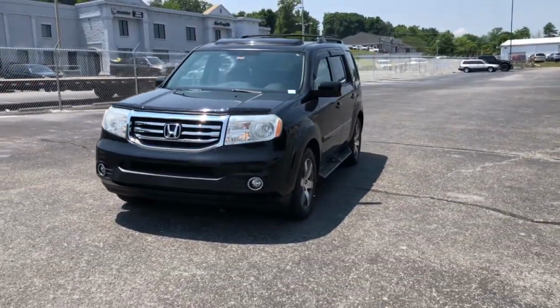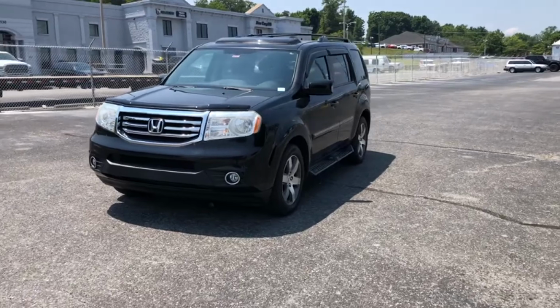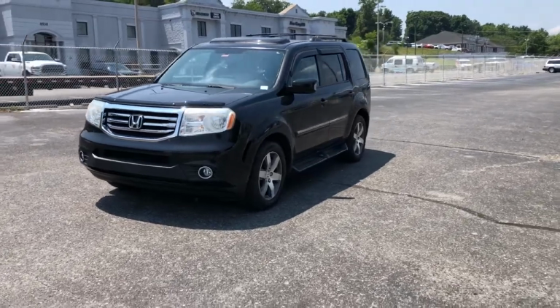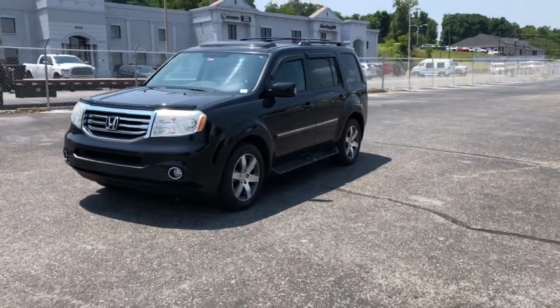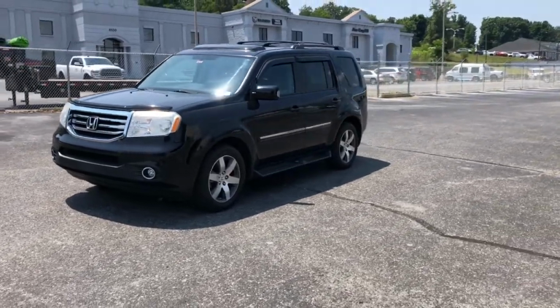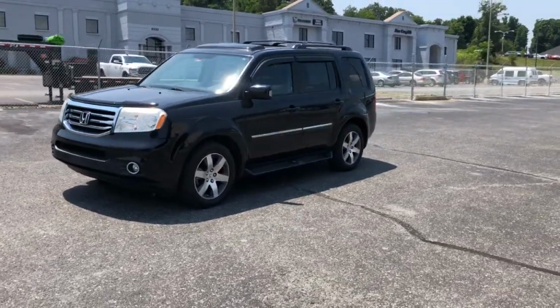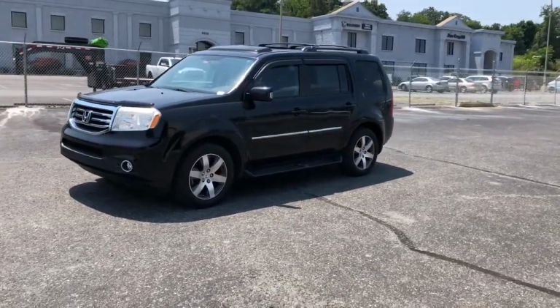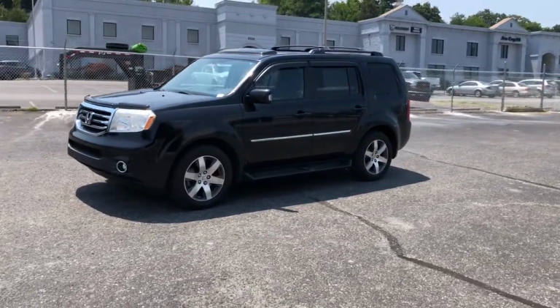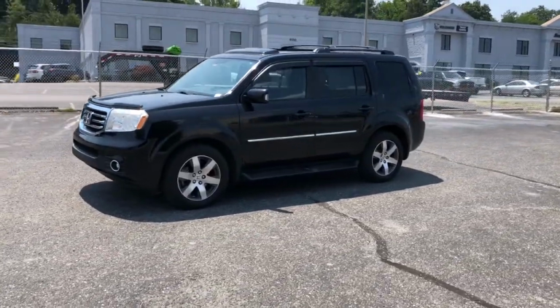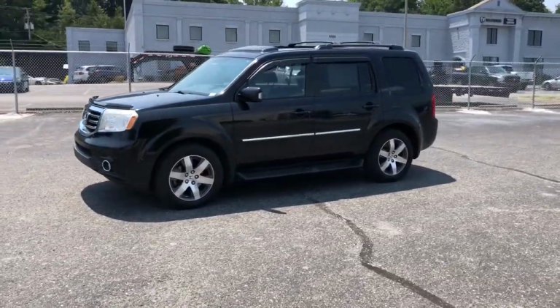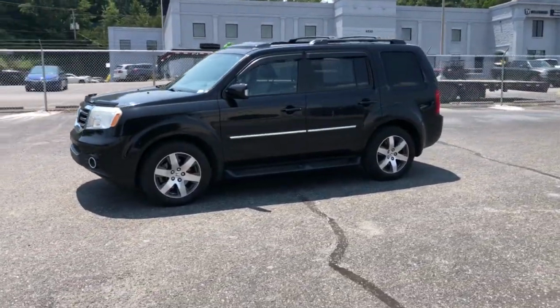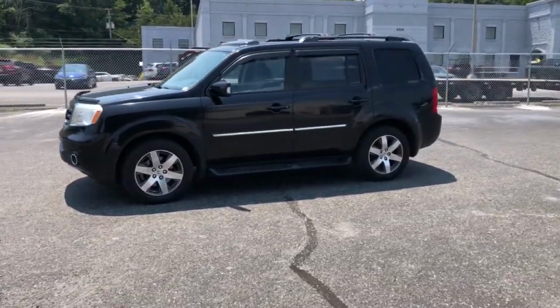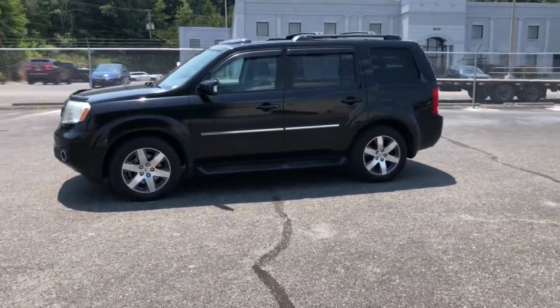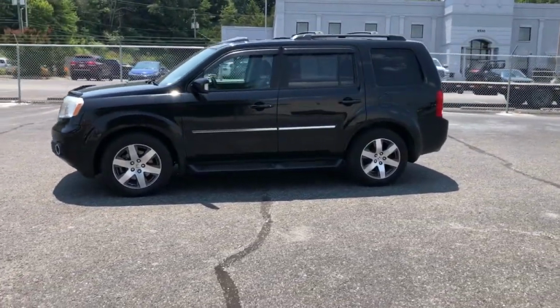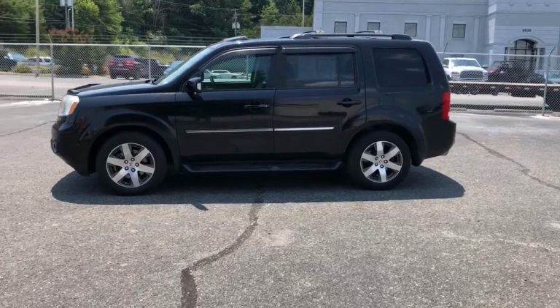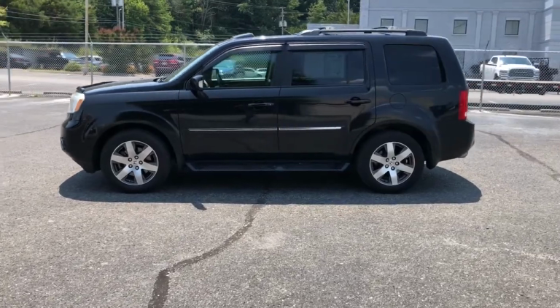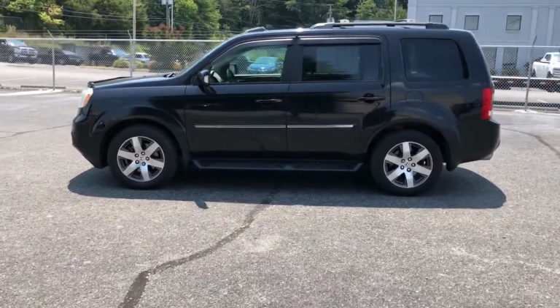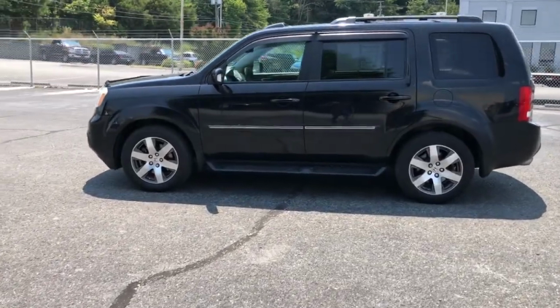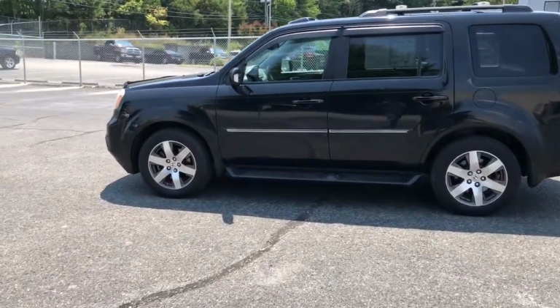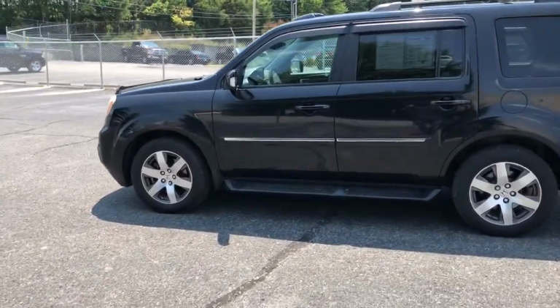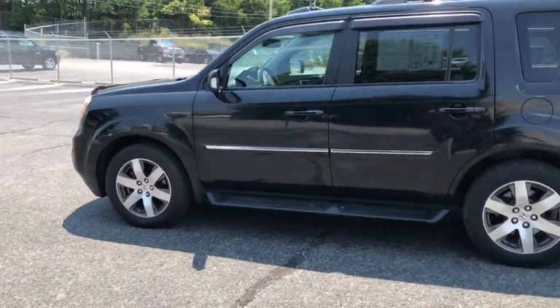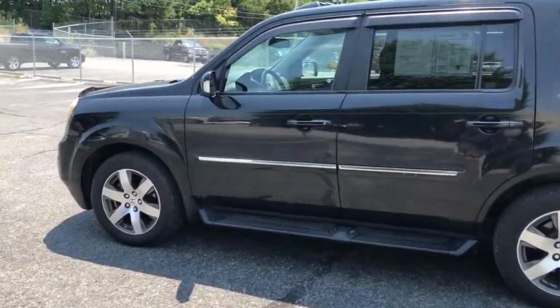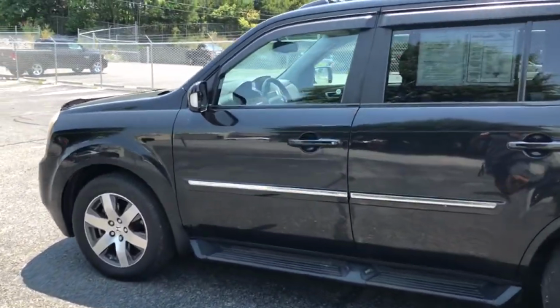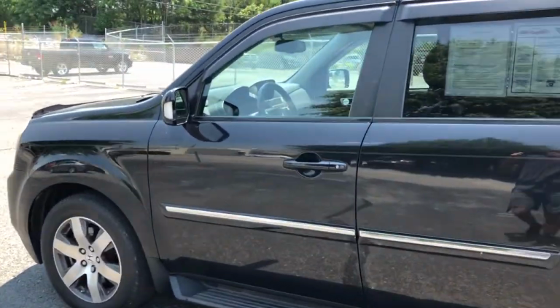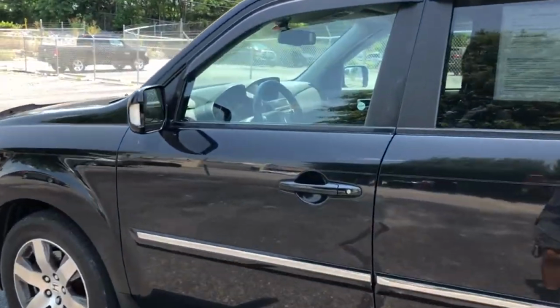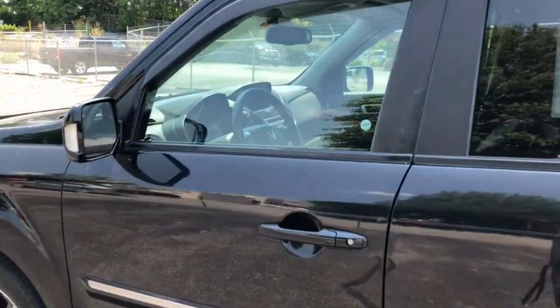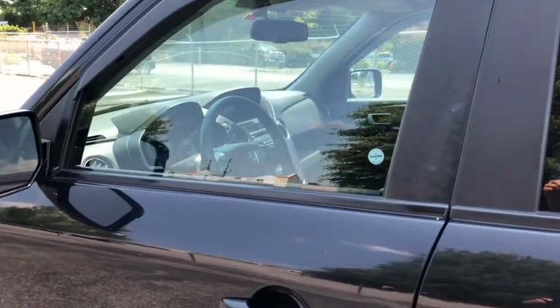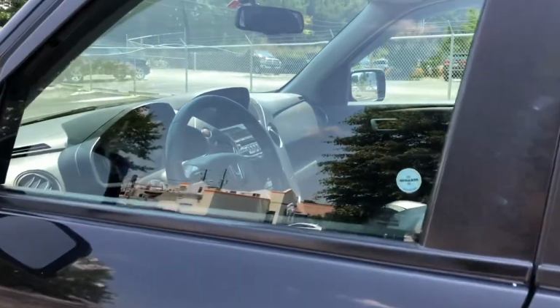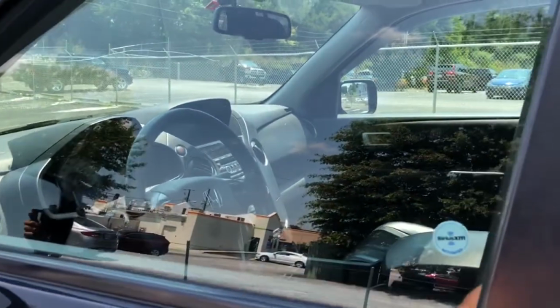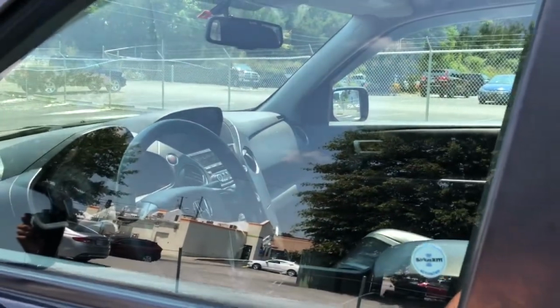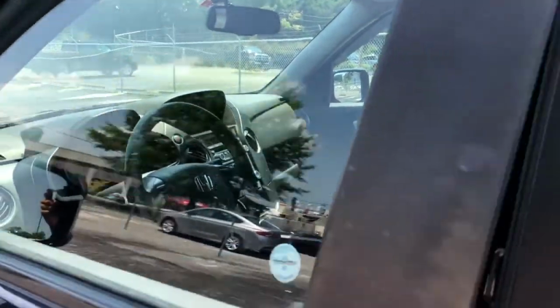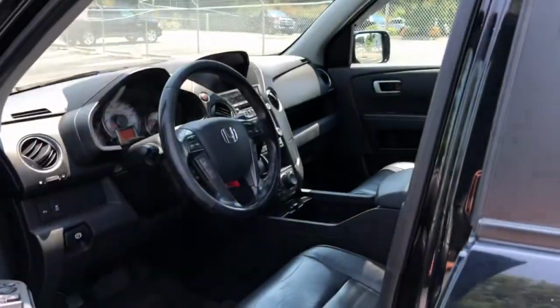Third-row seat. Keyless entry. Heated driver's seat. Power liftgate. Satellite radio. Power passenger seat. Premium sound system. V6 cylinder engine. Fog lamps. Backup camera.